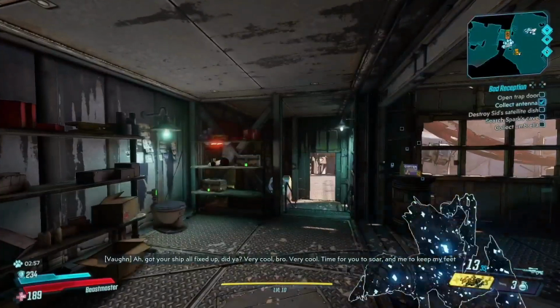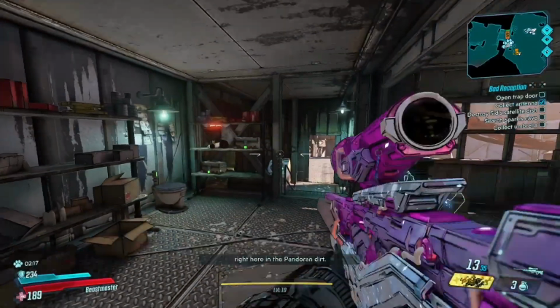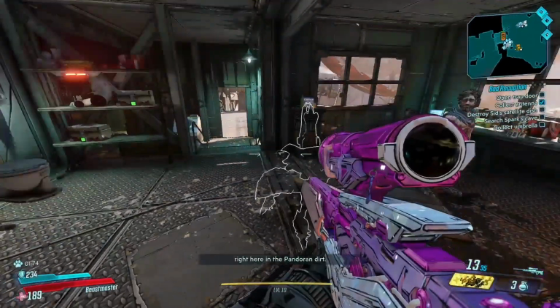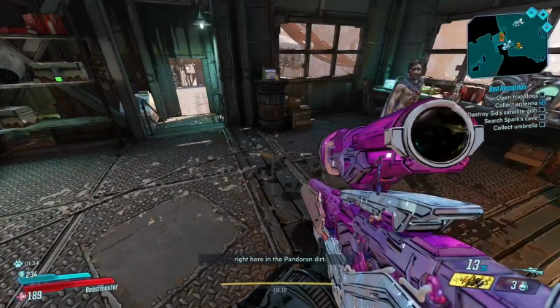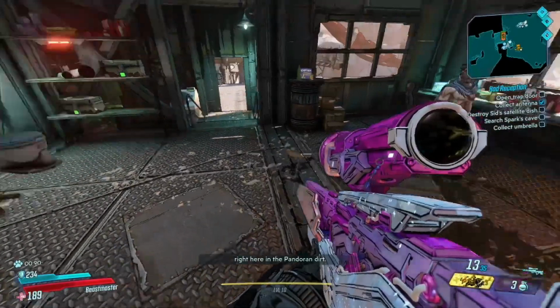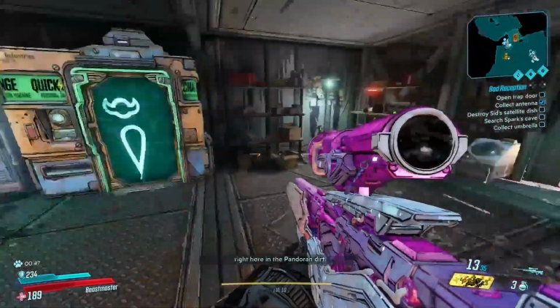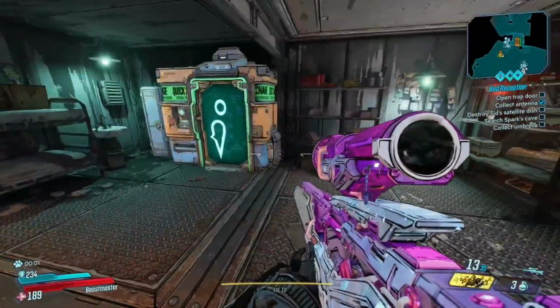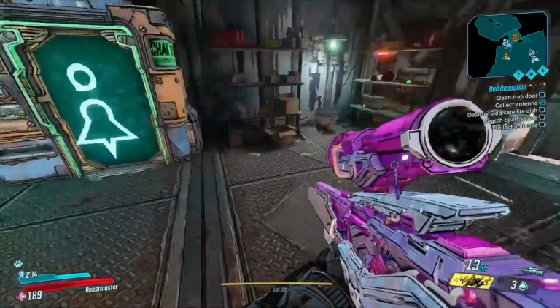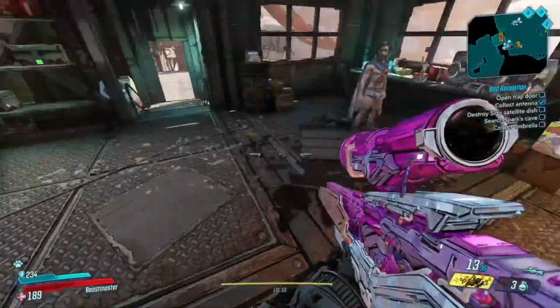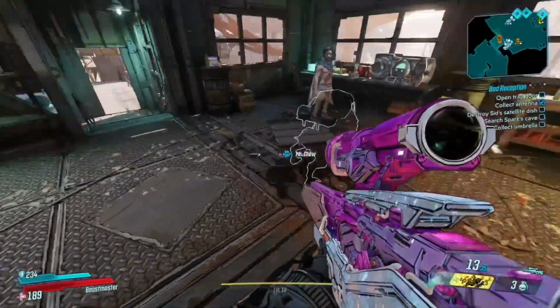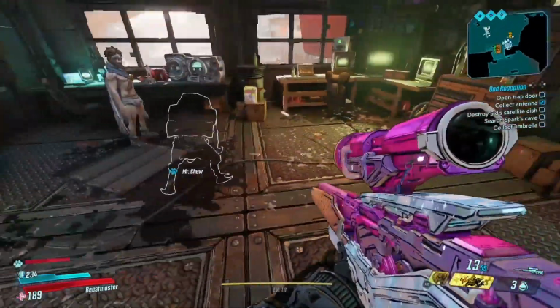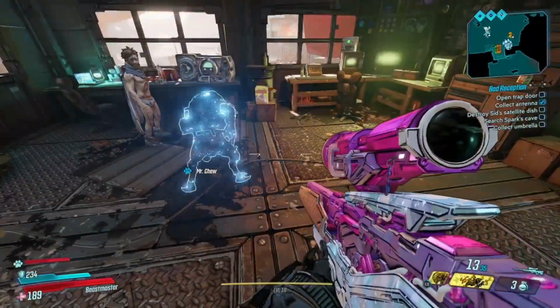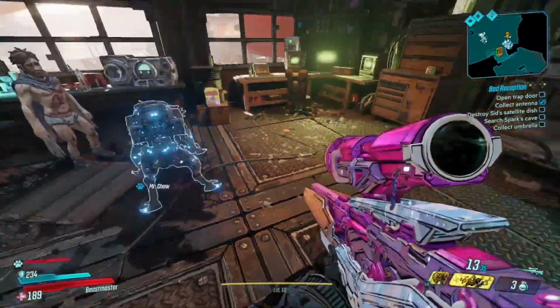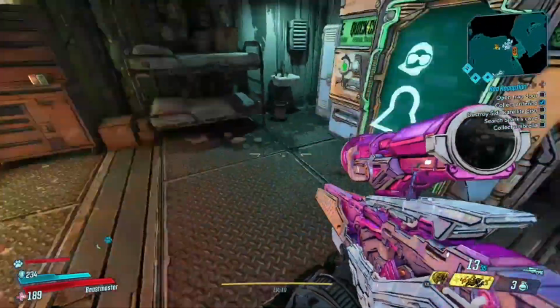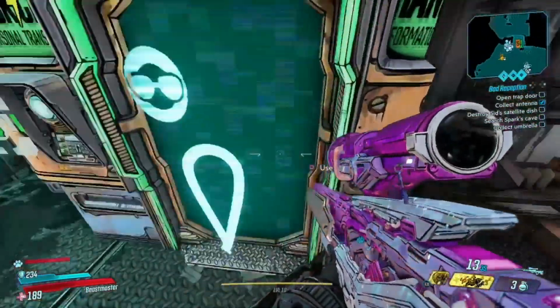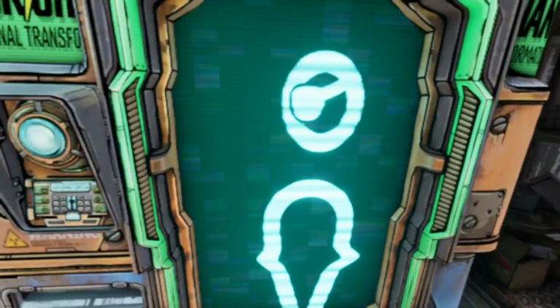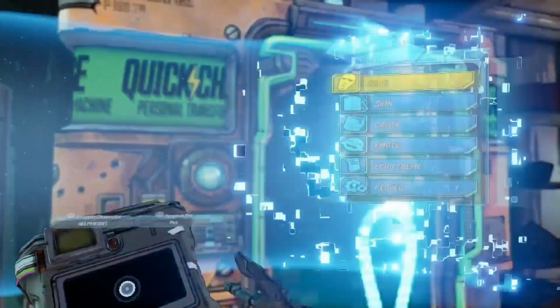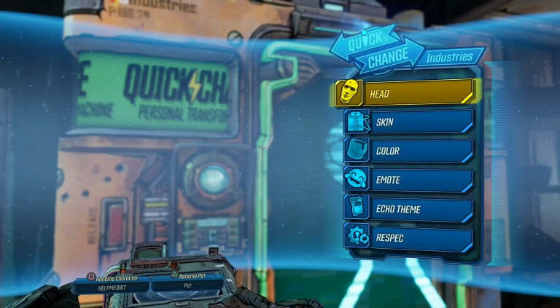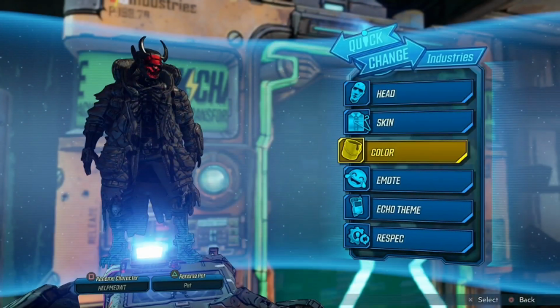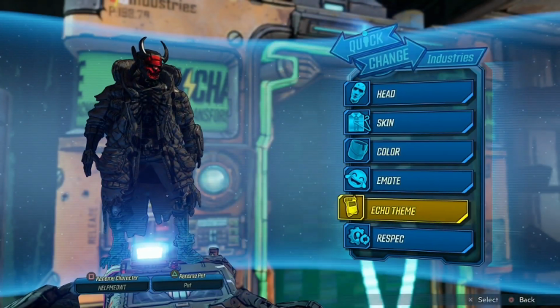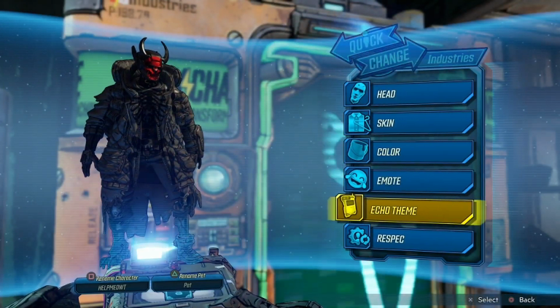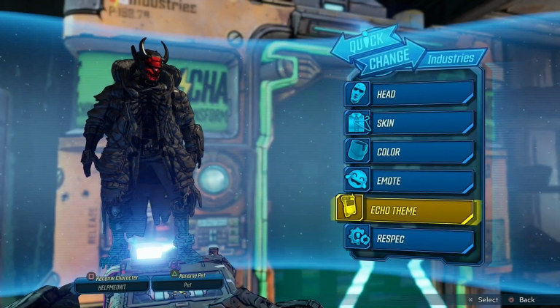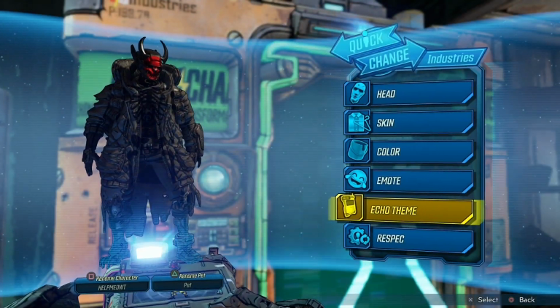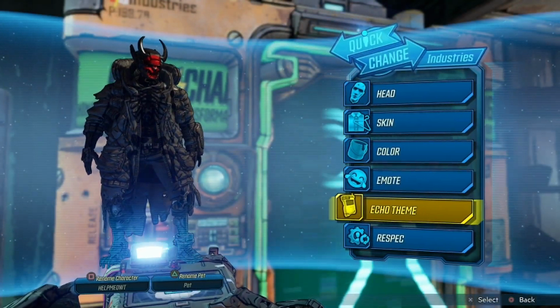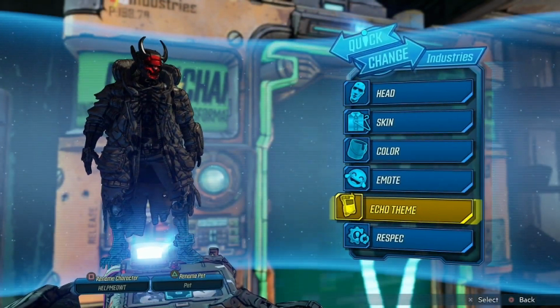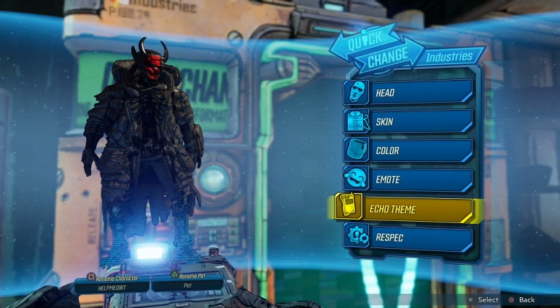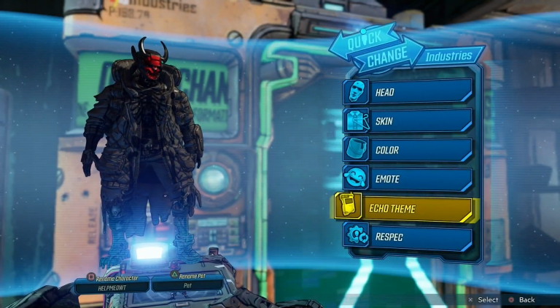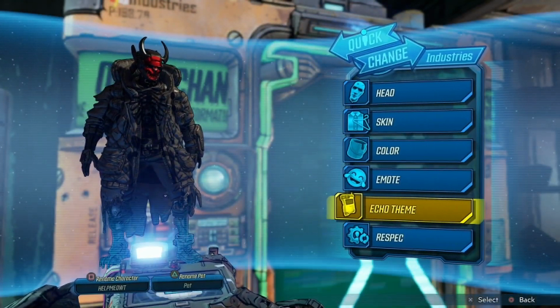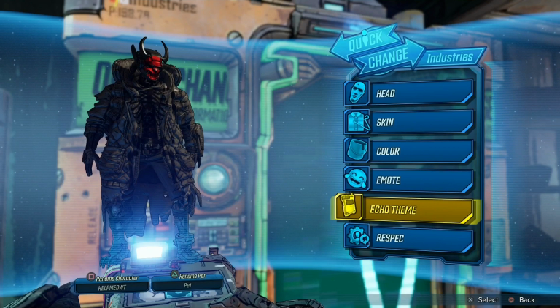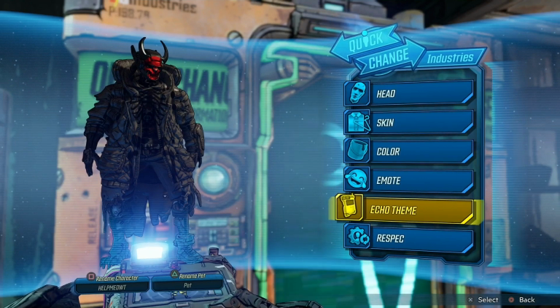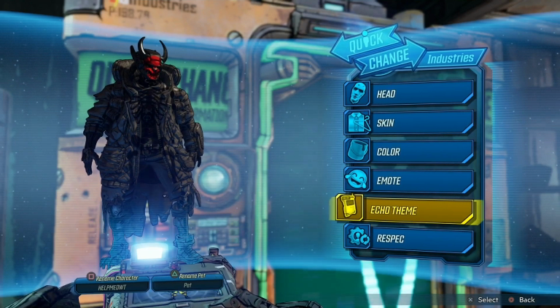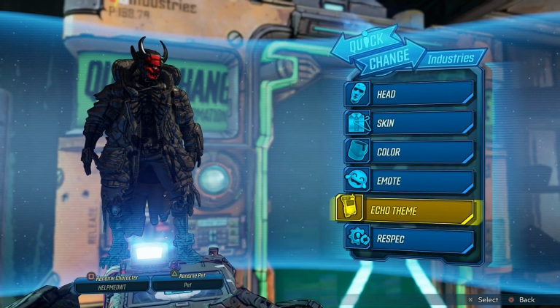Go to any customize stations, wait for the pet to load in first, and then in the bottom left you should be able to rename your pet. It's triangle on PlayStation, but press your respective buttons on whatever console or PC you're using.